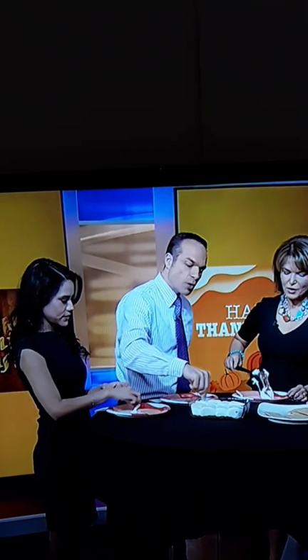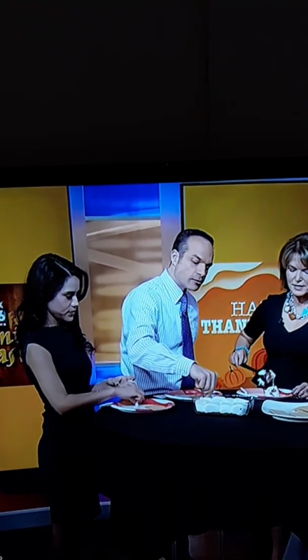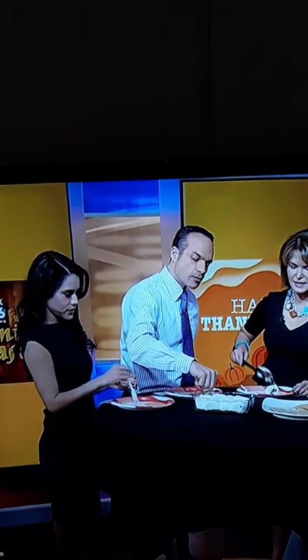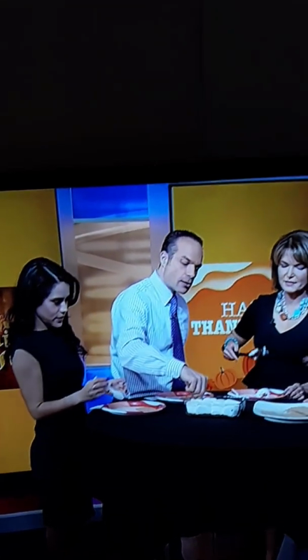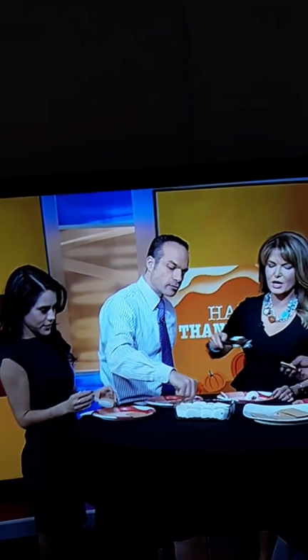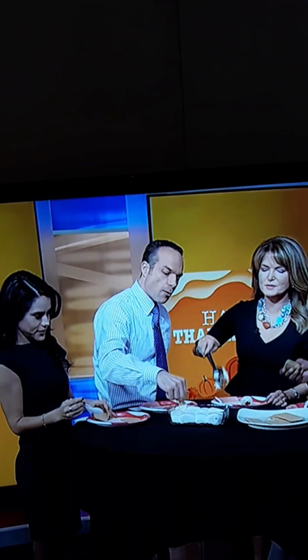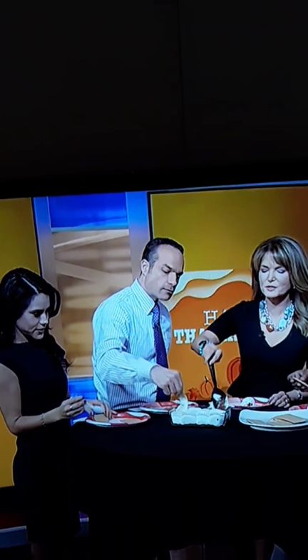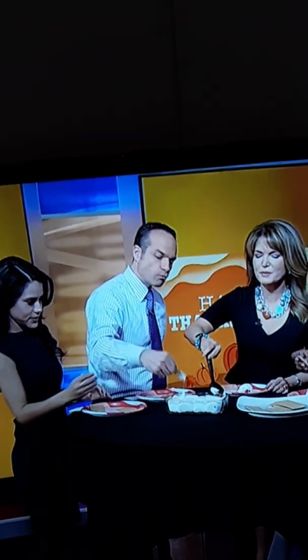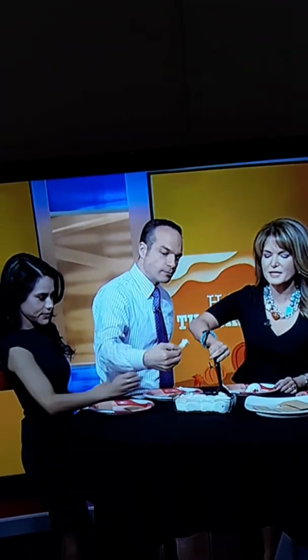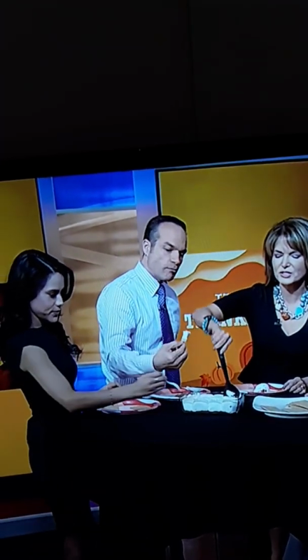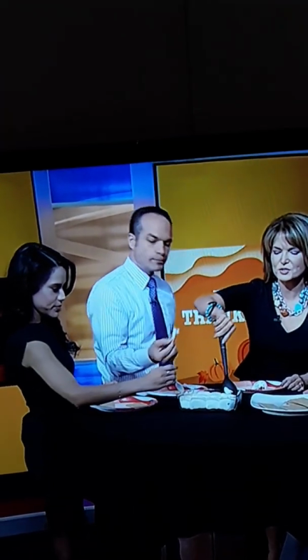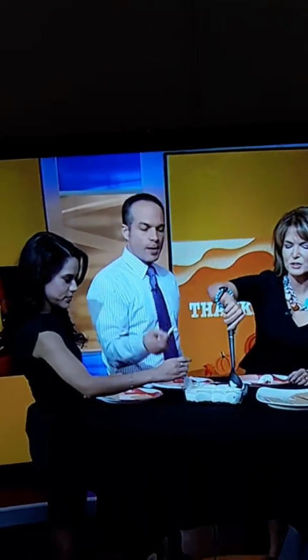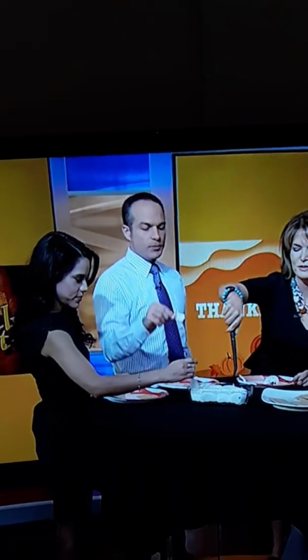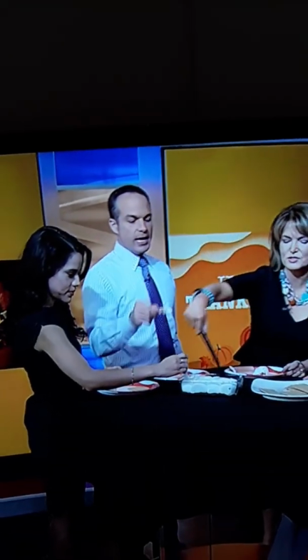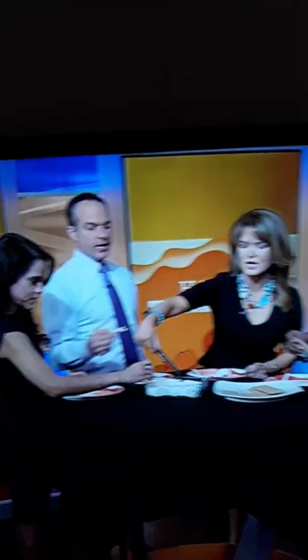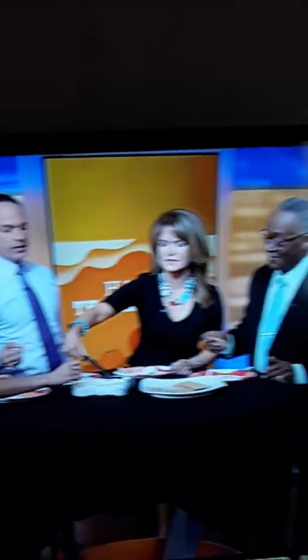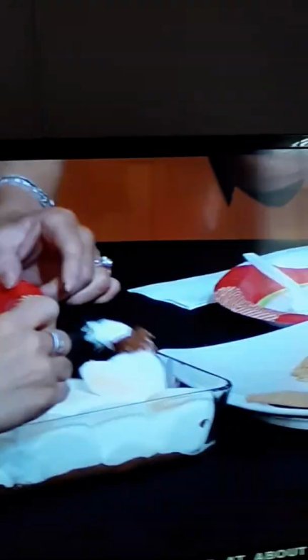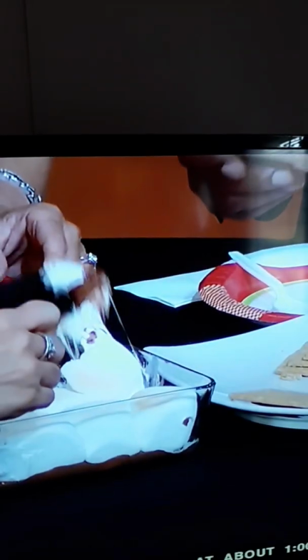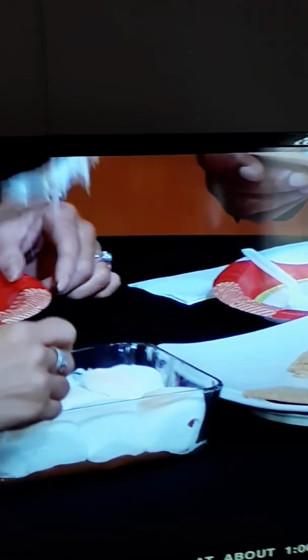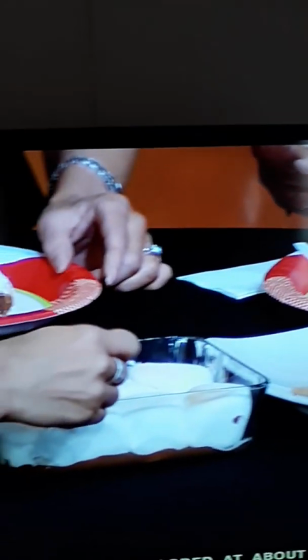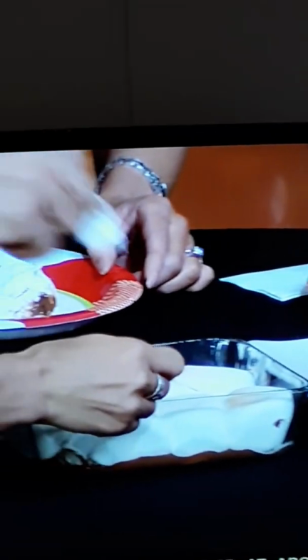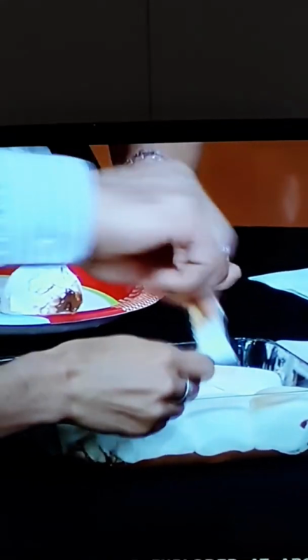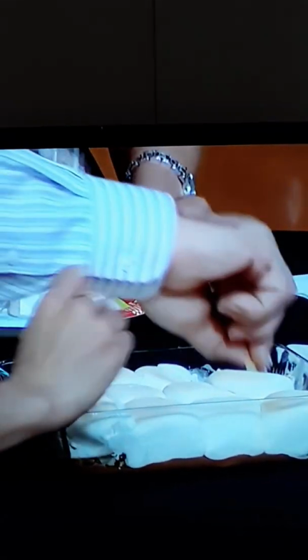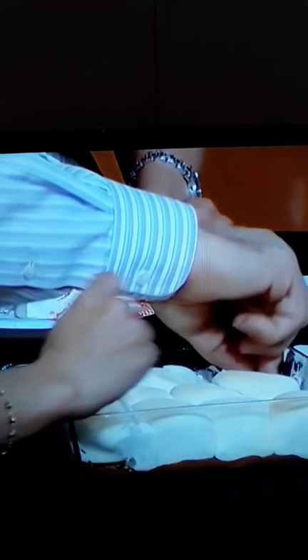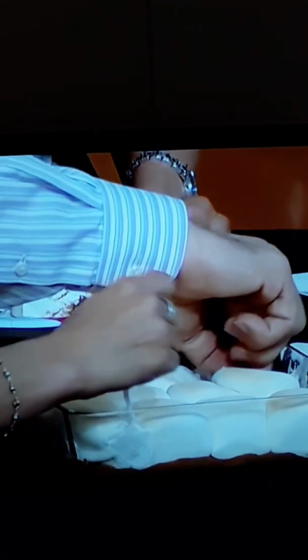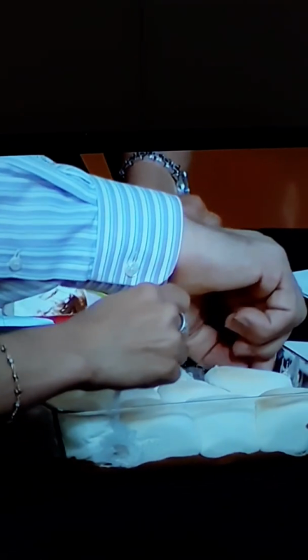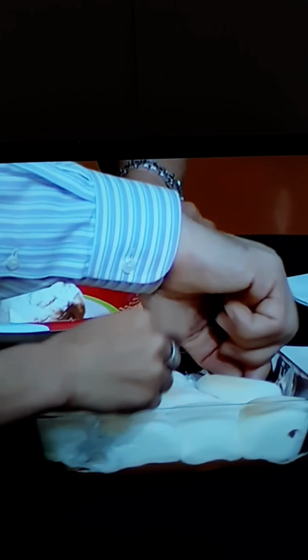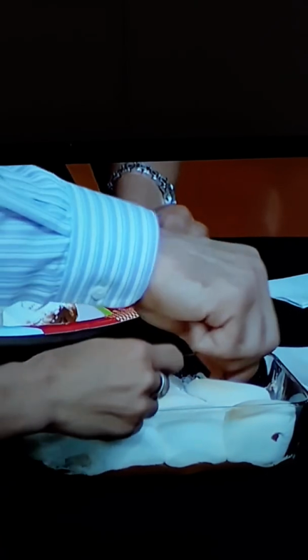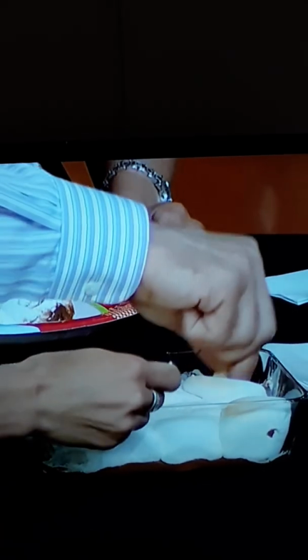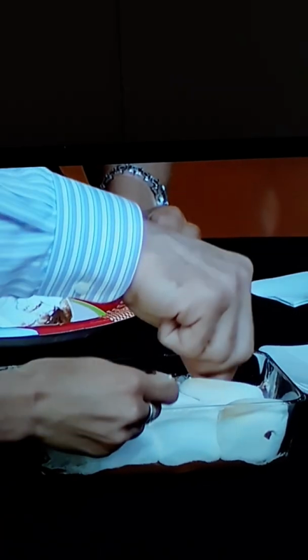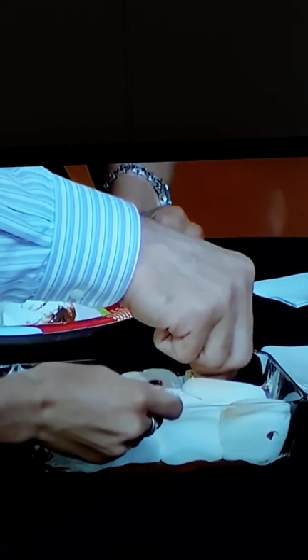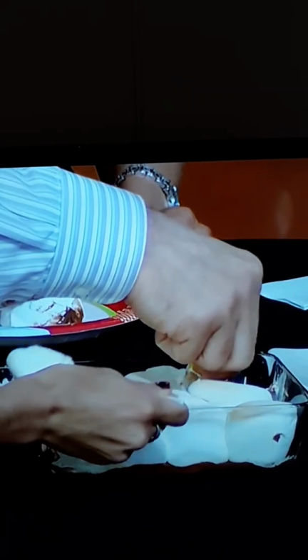I'm going to cut down the carbs a little bit and just do marshmallows. Is that okay? You know what, open it up for me so I can reach some of the chocolate.